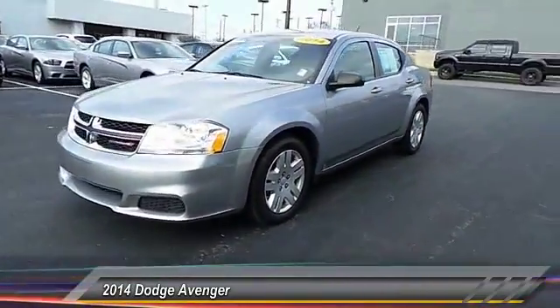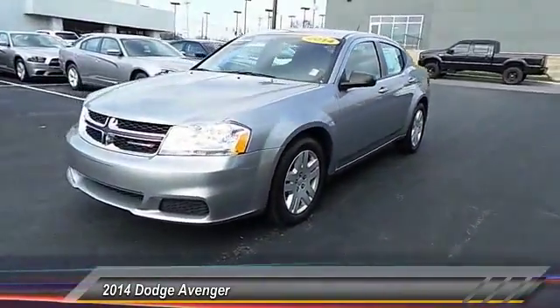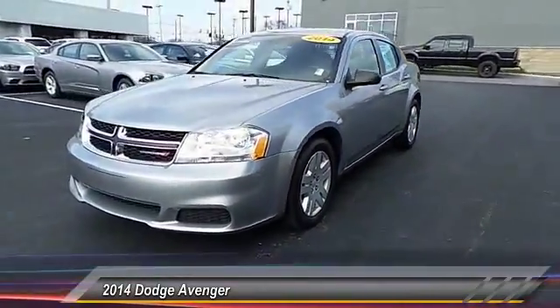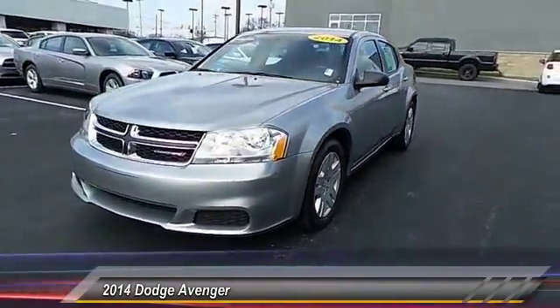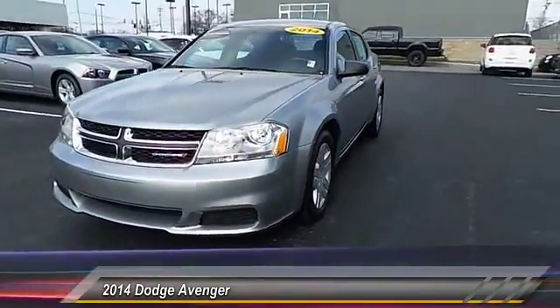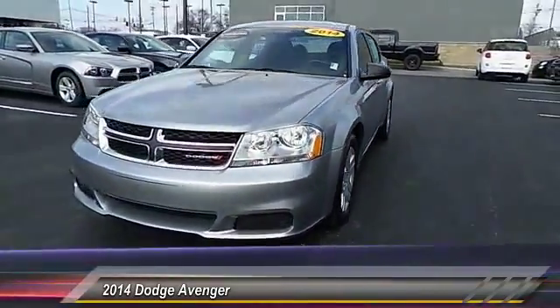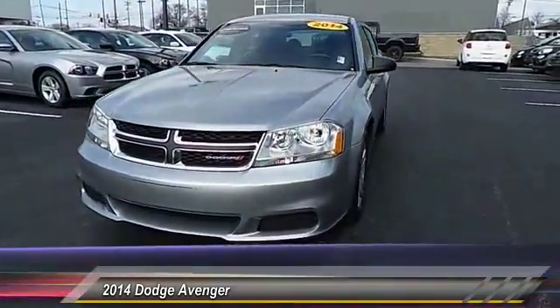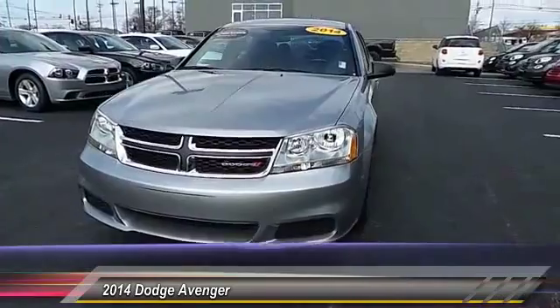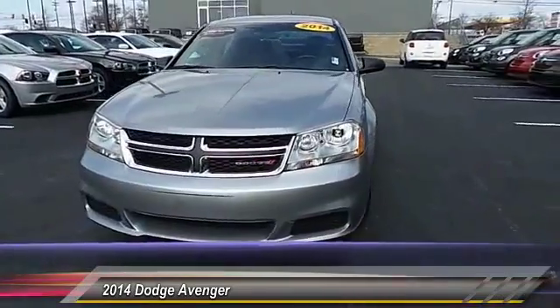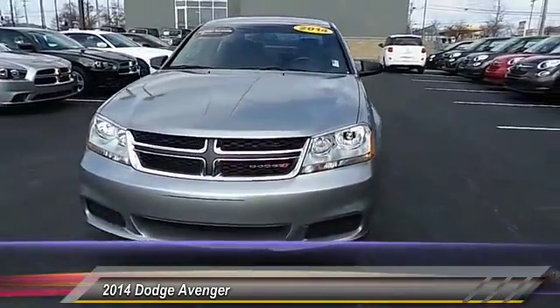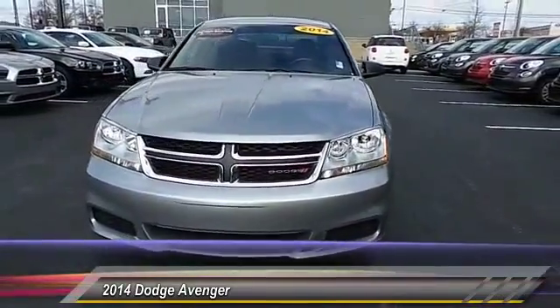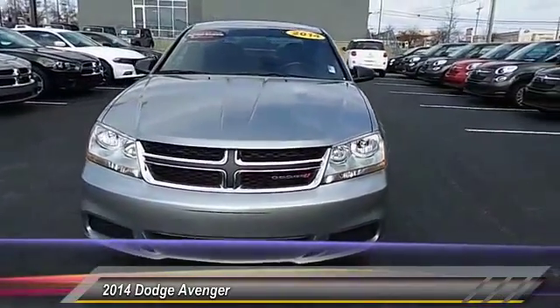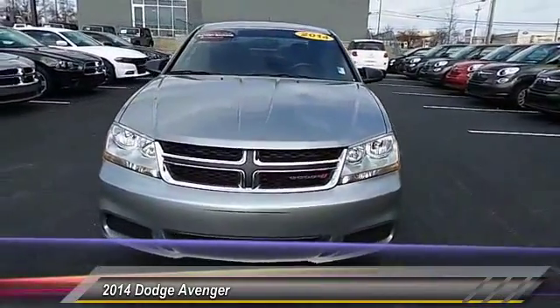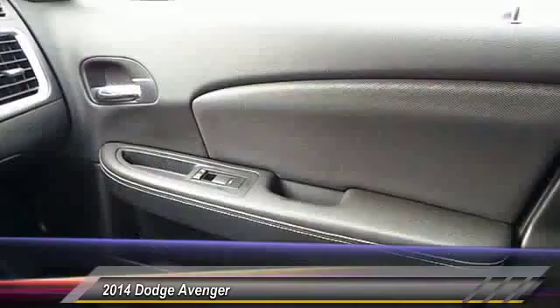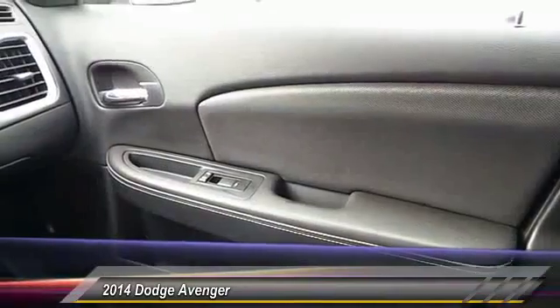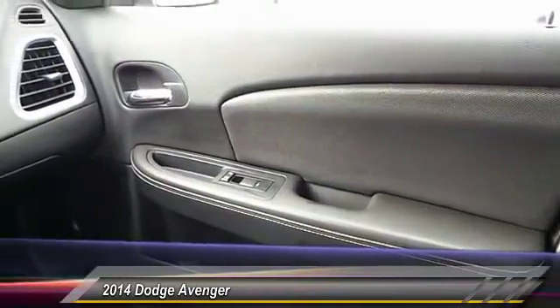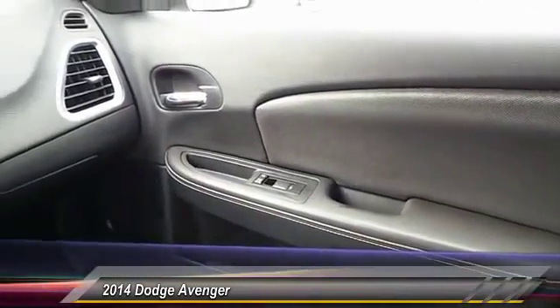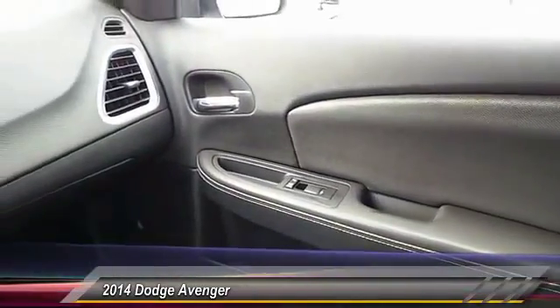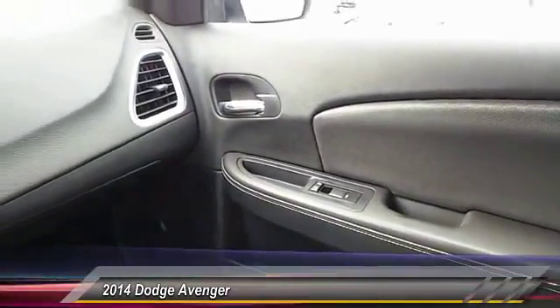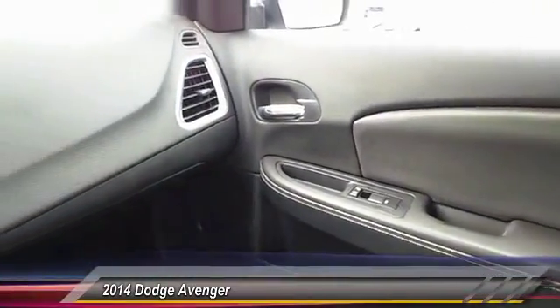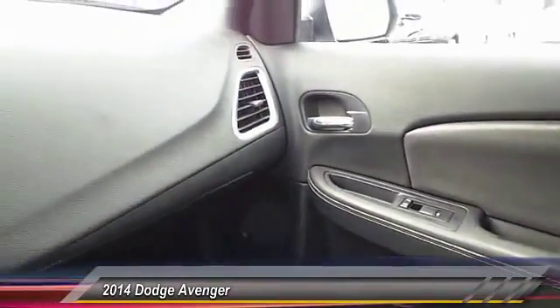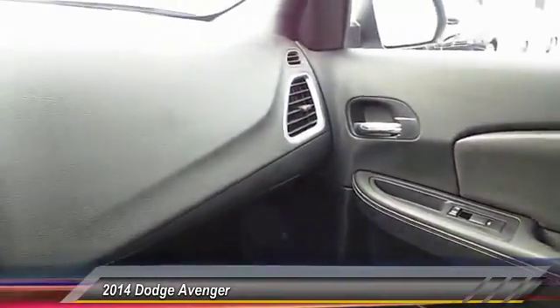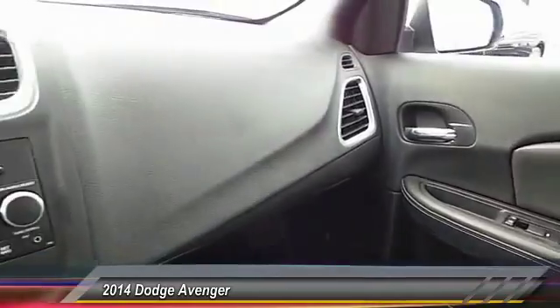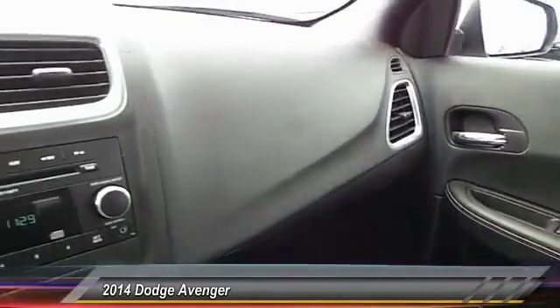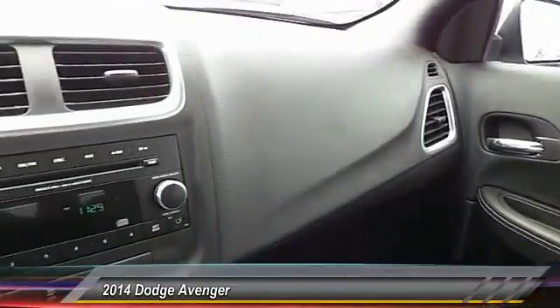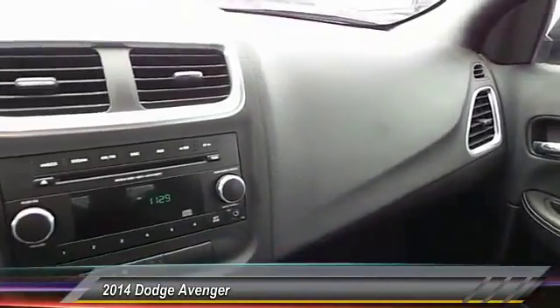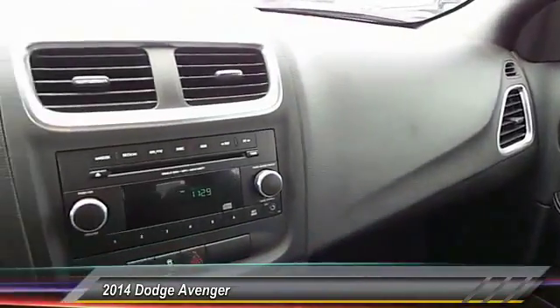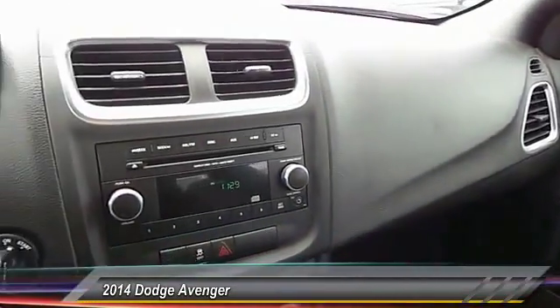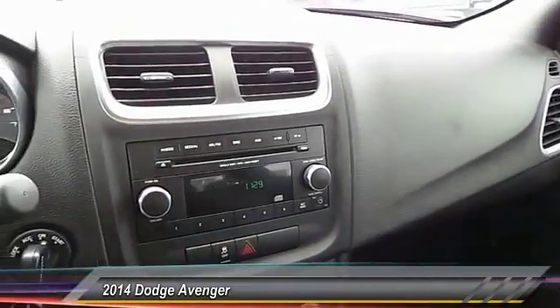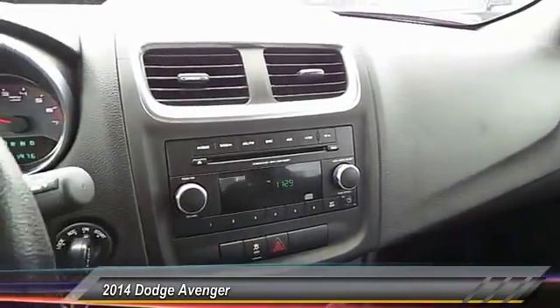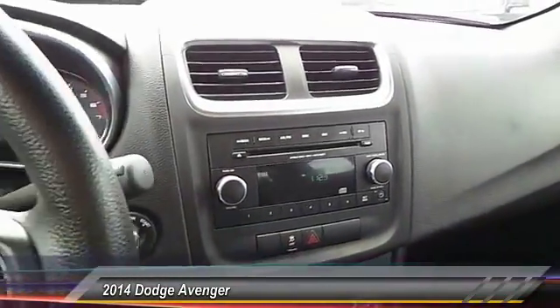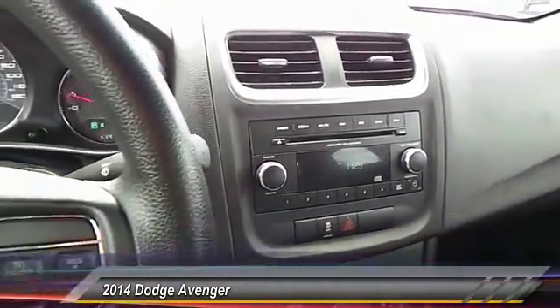Air conditioning, four-wheel ABS, driver airbag, power steering, adjustable steering wheel, cruise control, four-wheel disc brakes. Come take a test drive today.